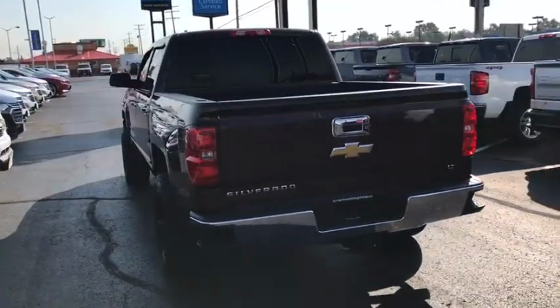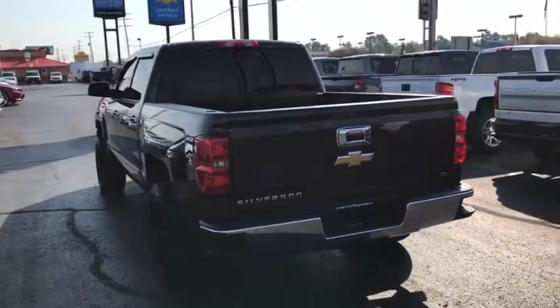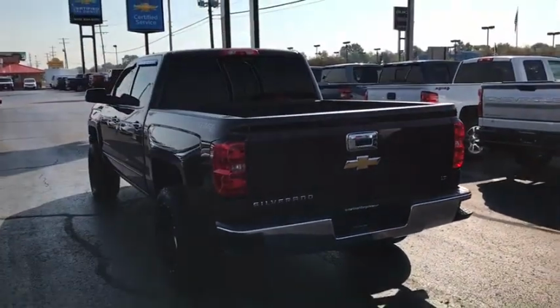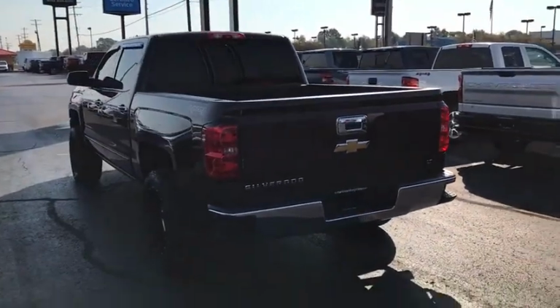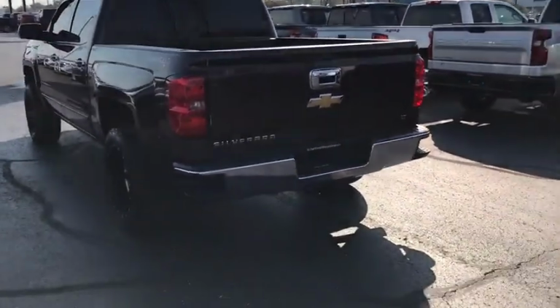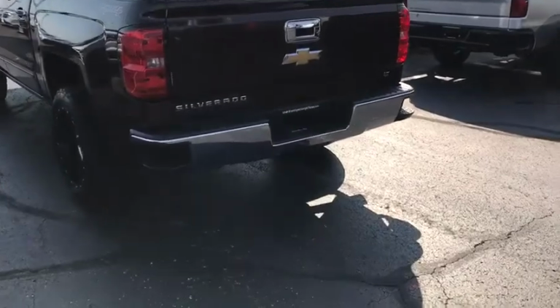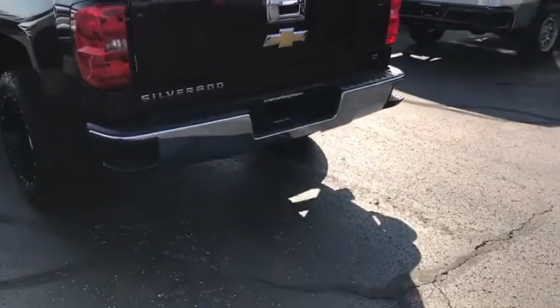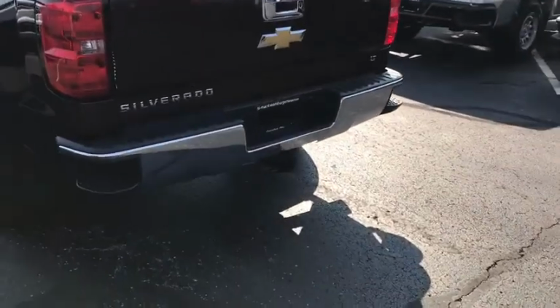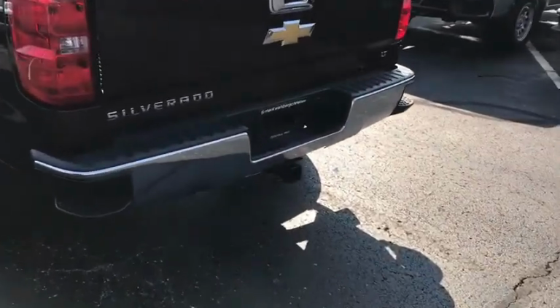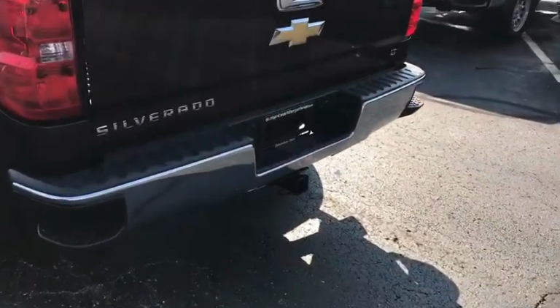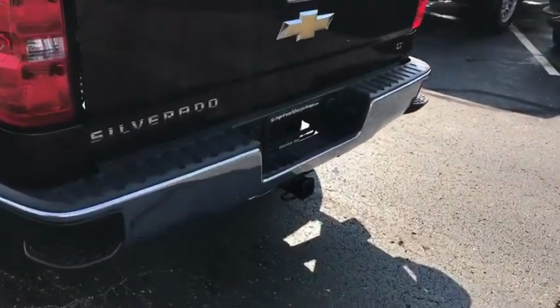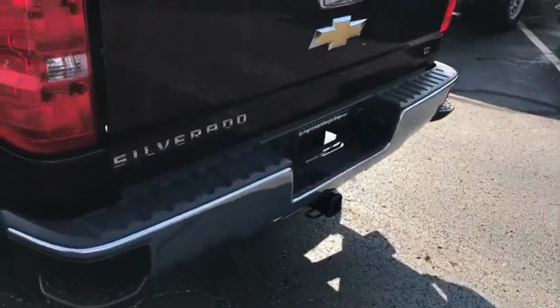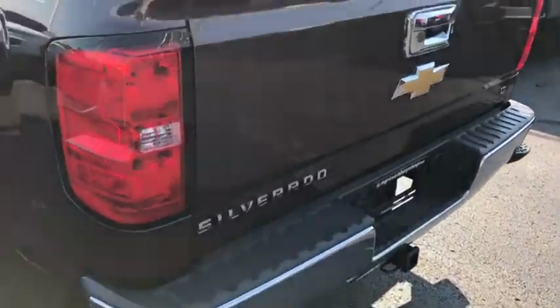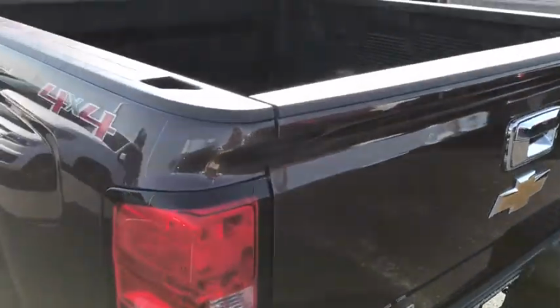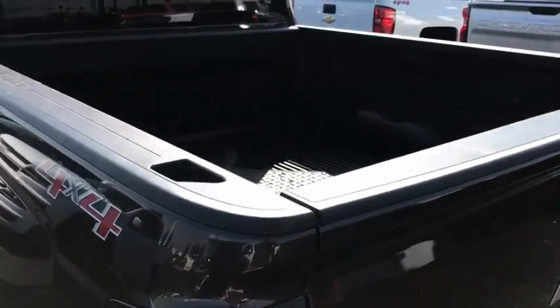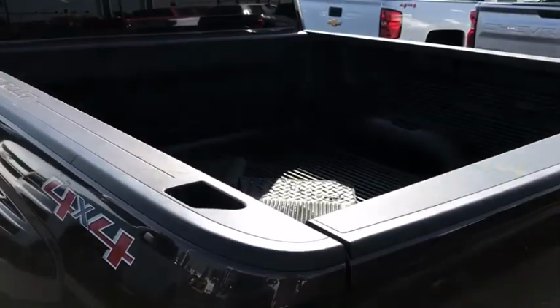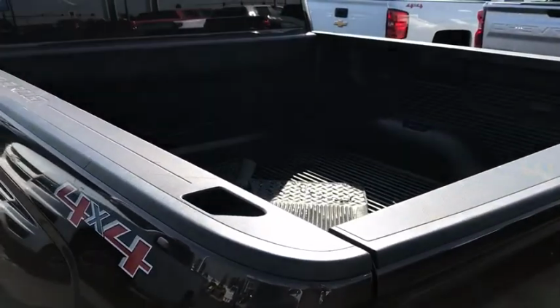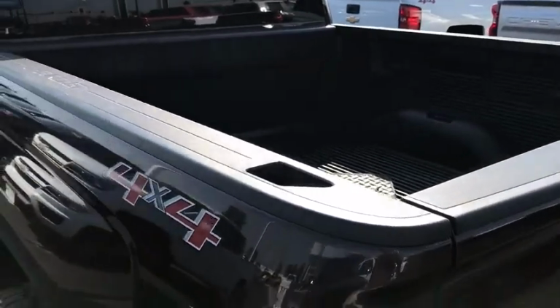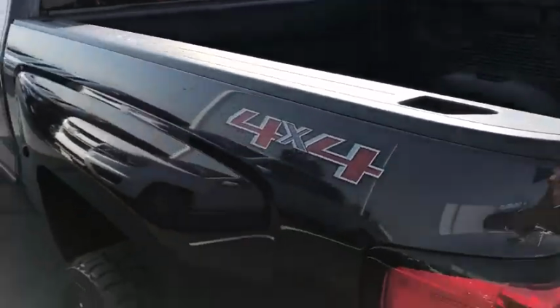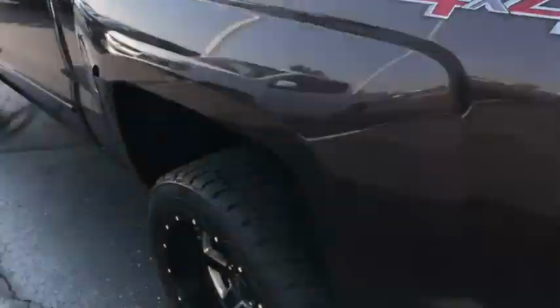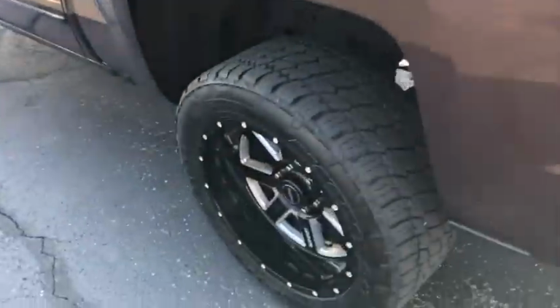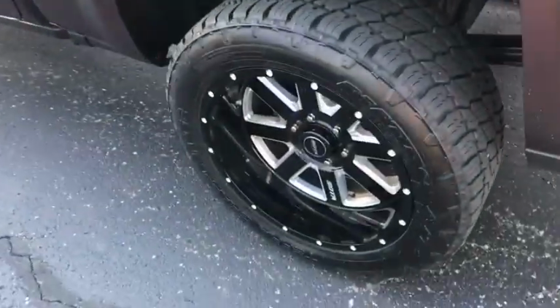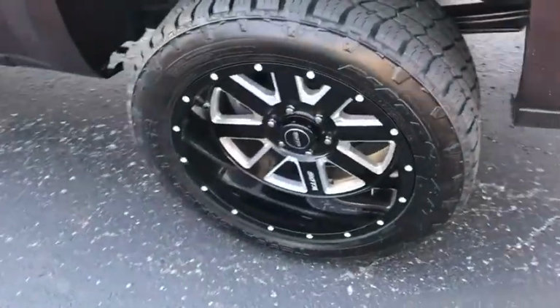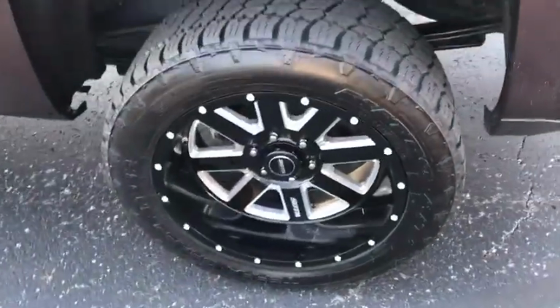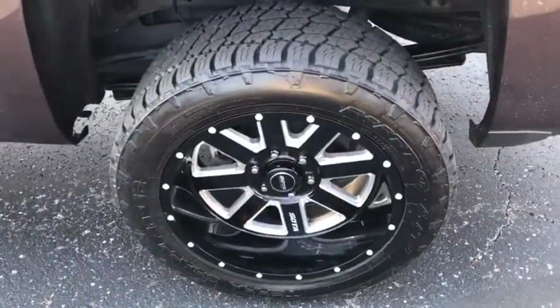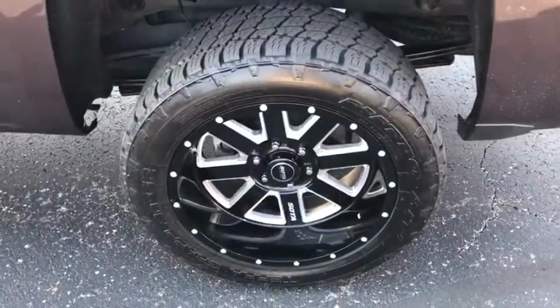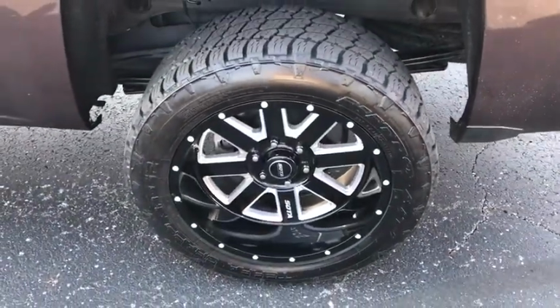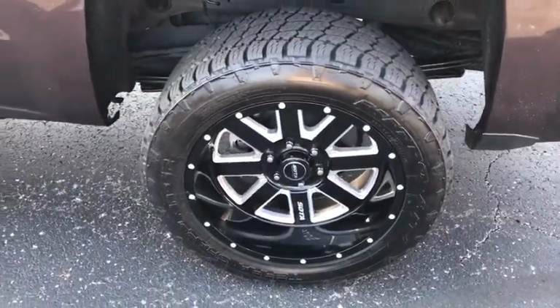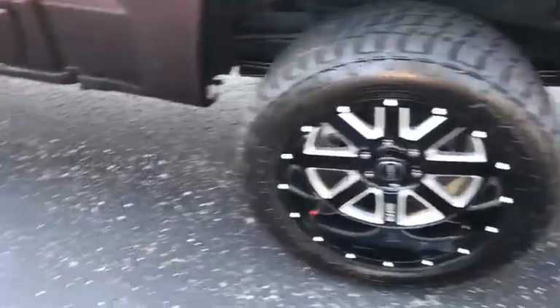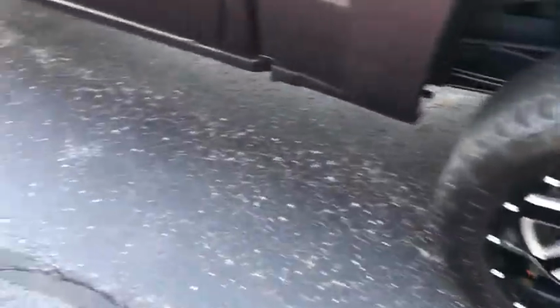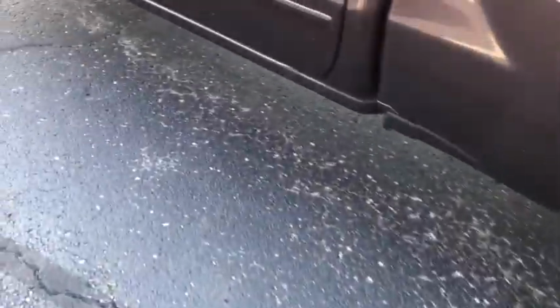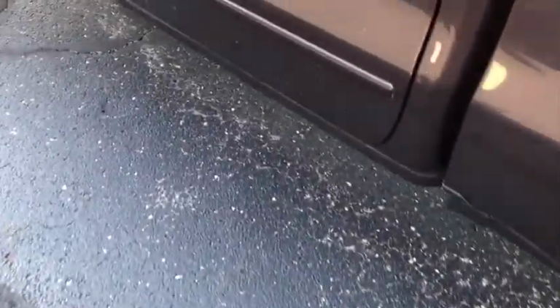This vehicle has less than 95,000 miles. Here are some of this vehicle's great options: remote engine start, traction control, steering wheel audio controls, dual airbags, alloy wheels.